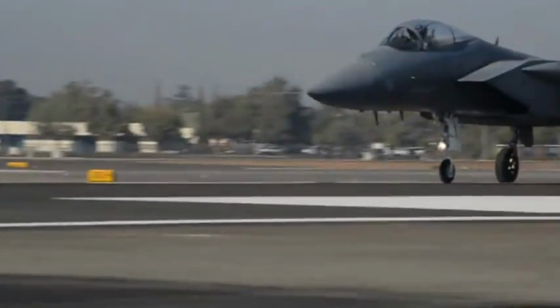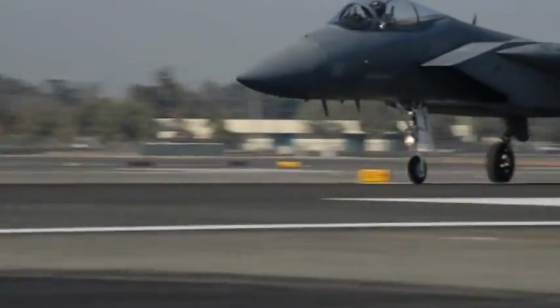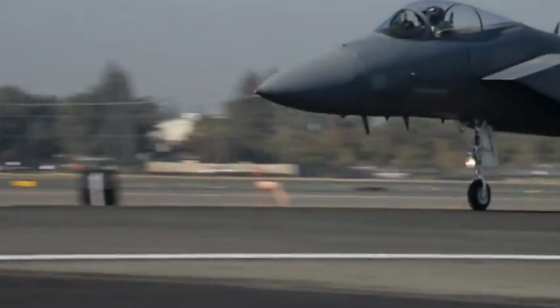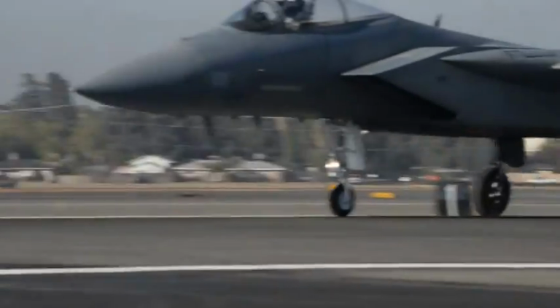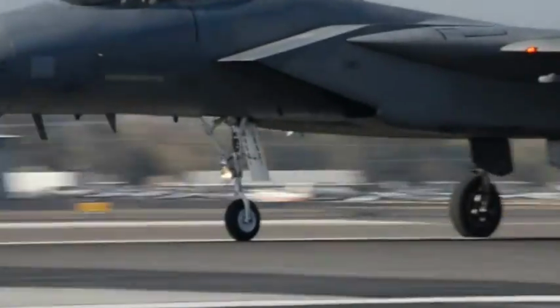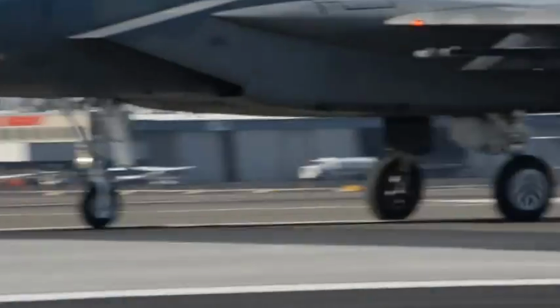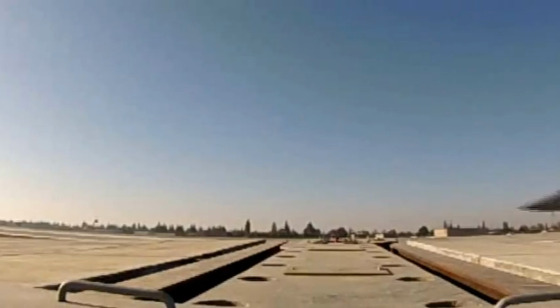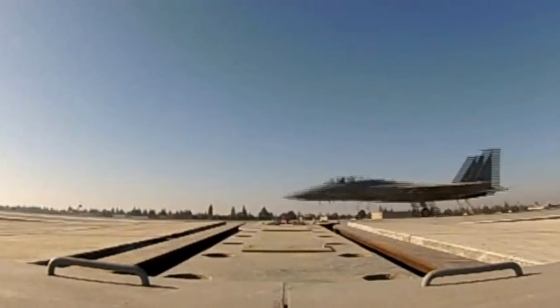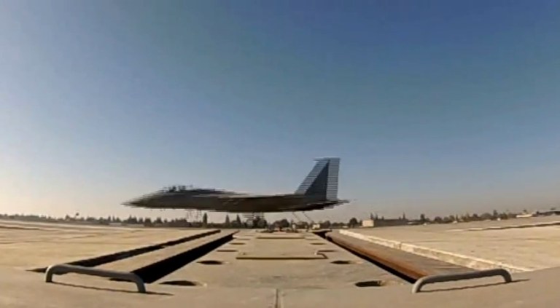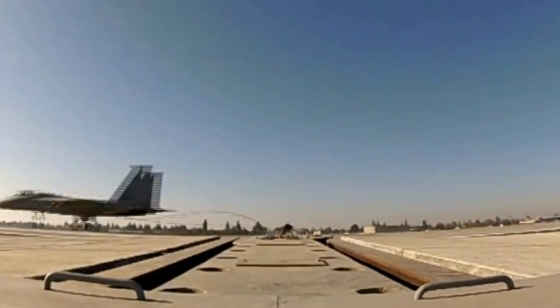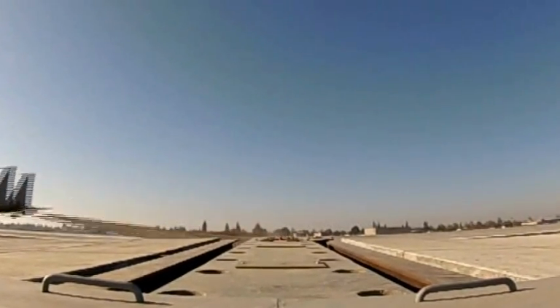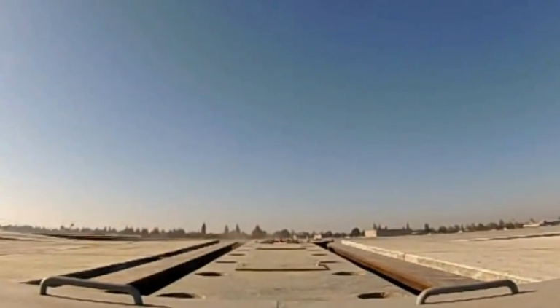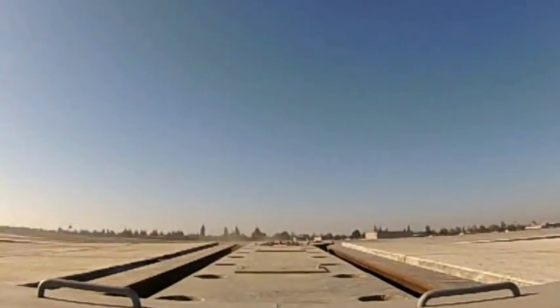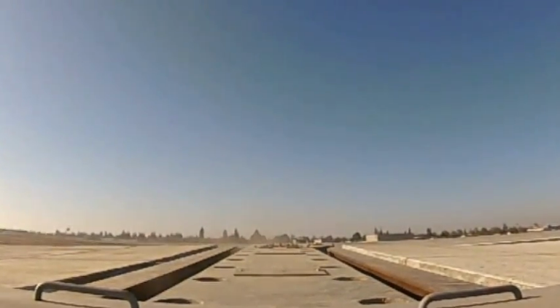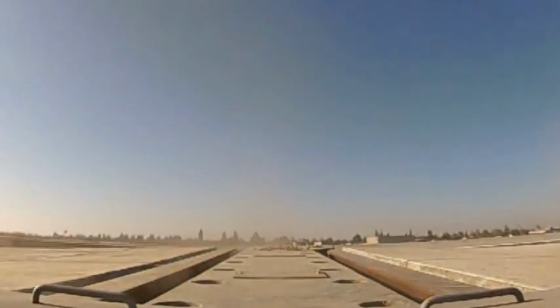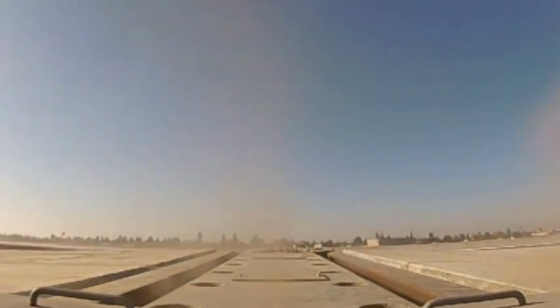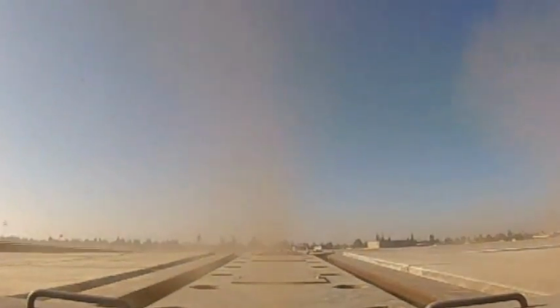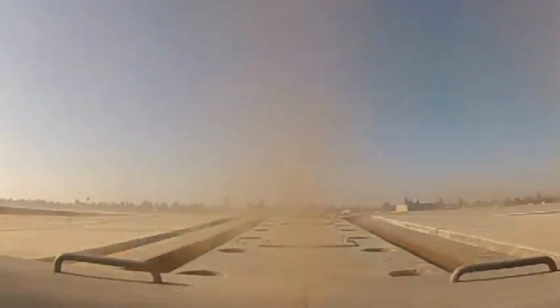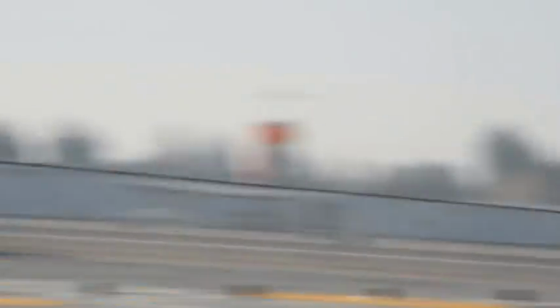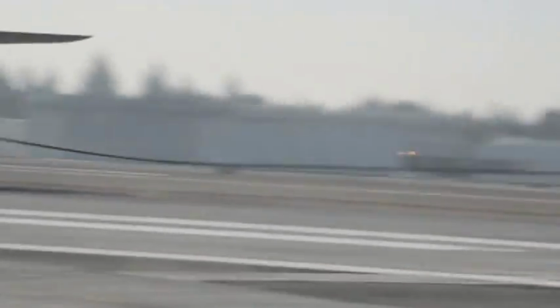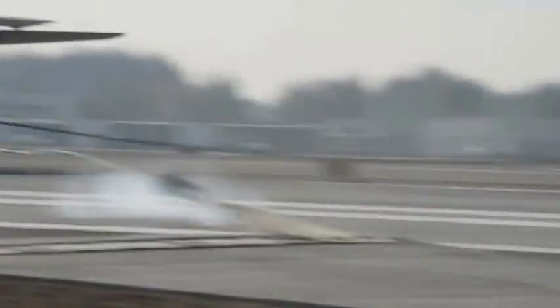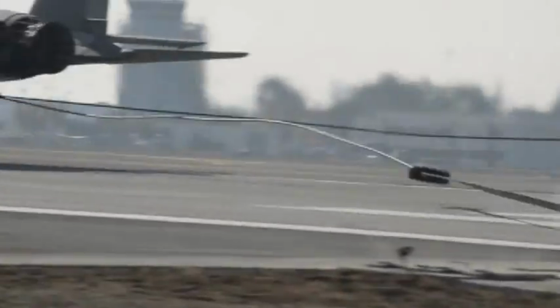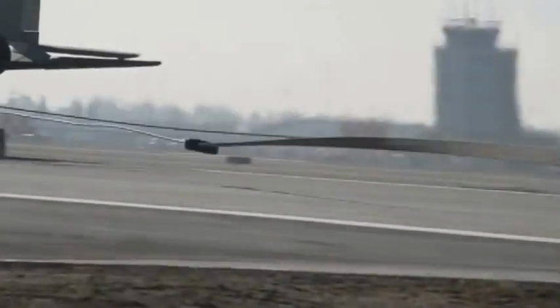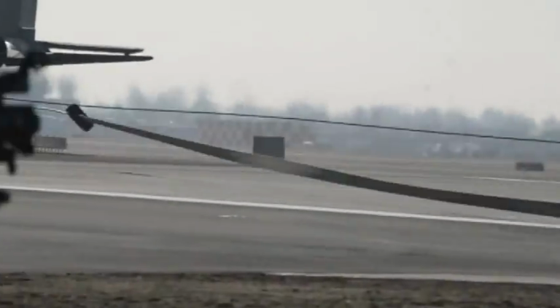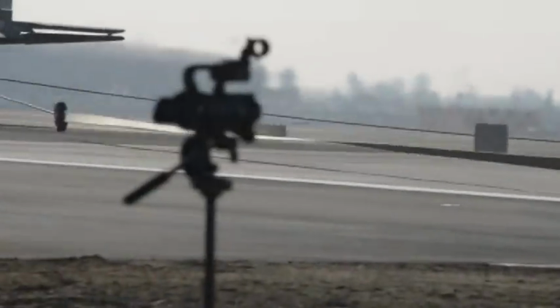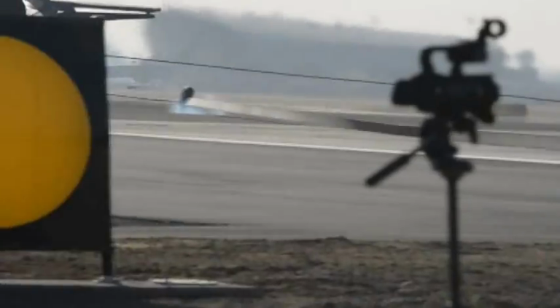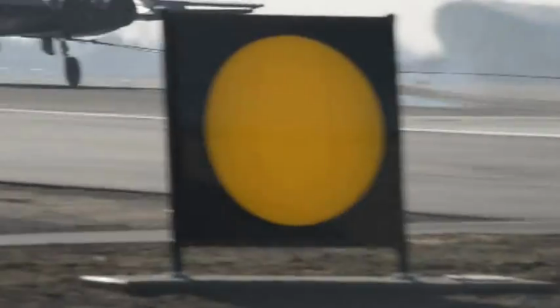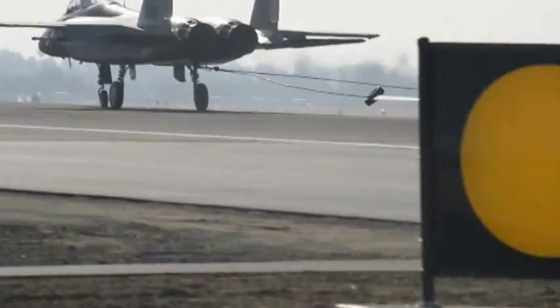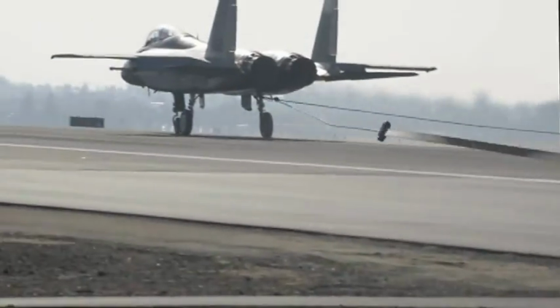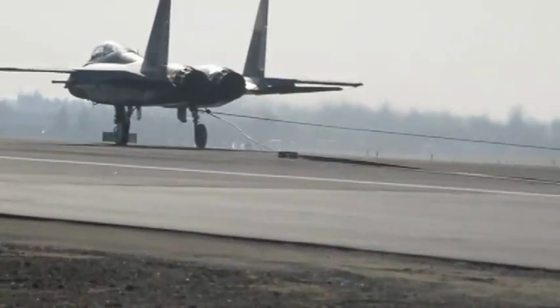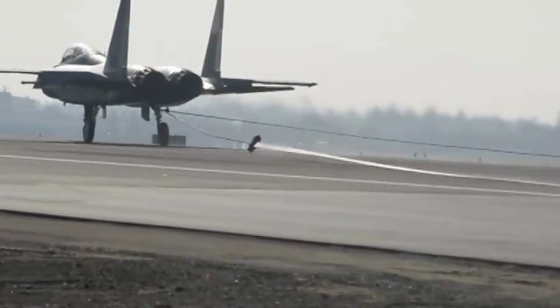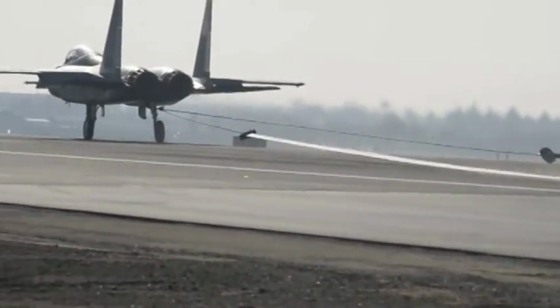Everything went fine. 98 knots on the first one, and then 93 knots on the second — my window was 85 to 100.